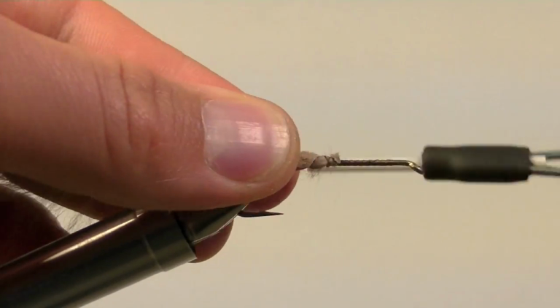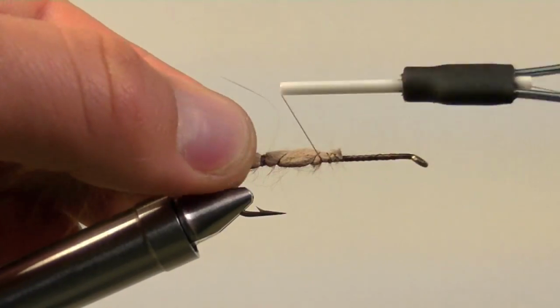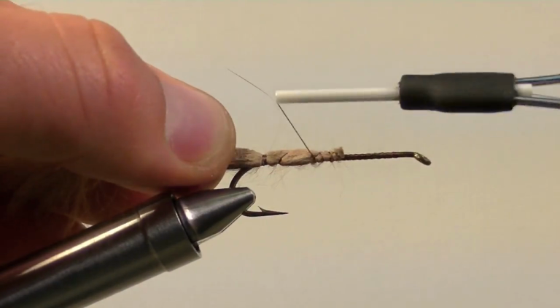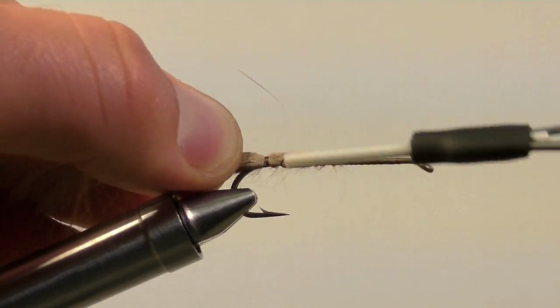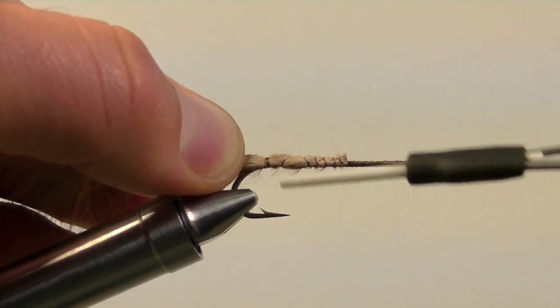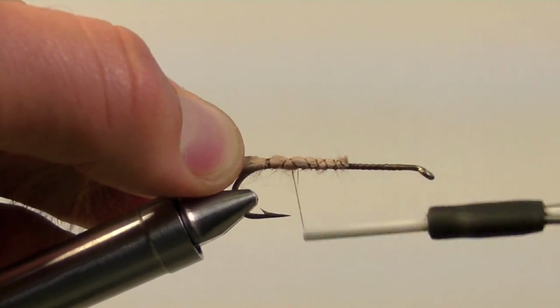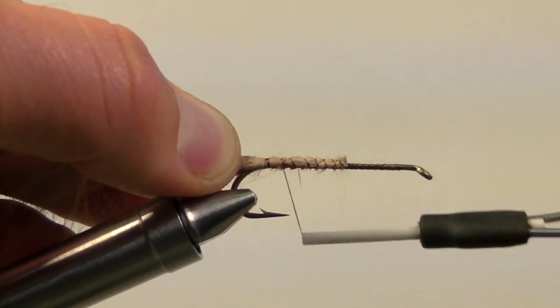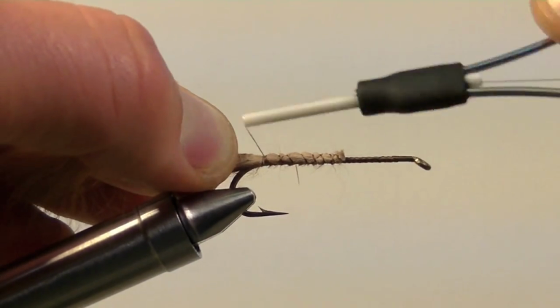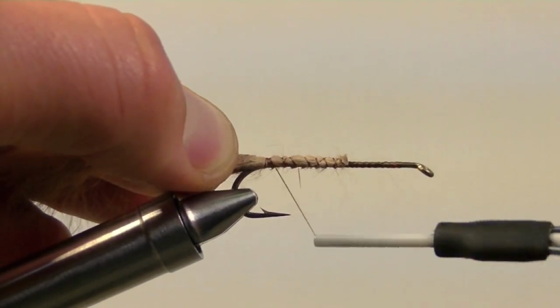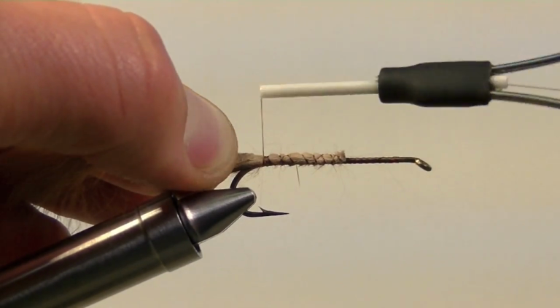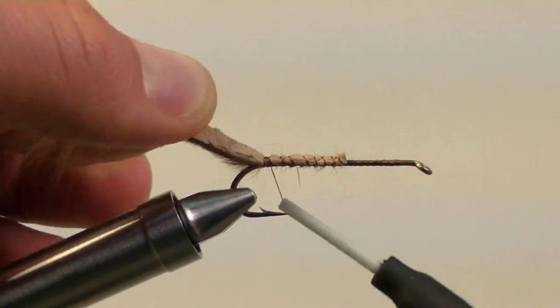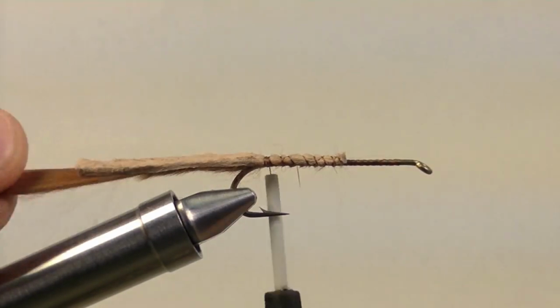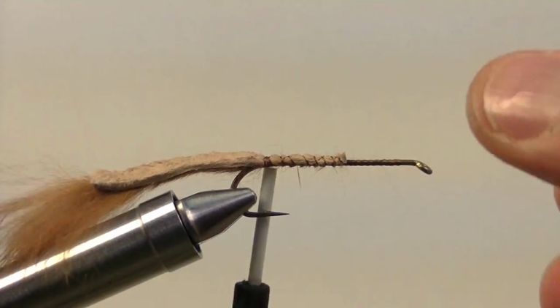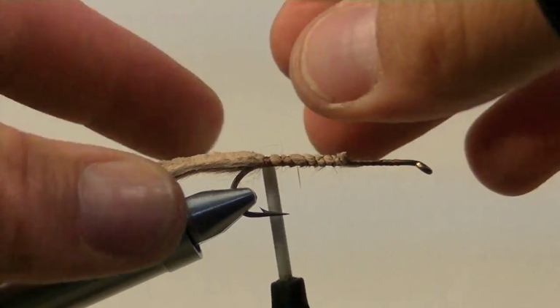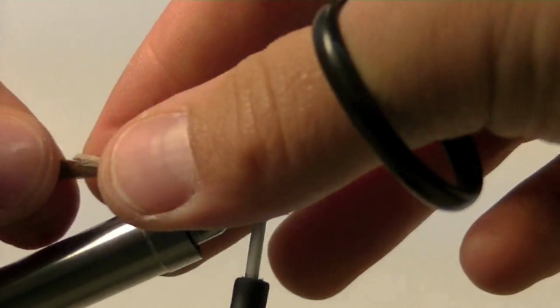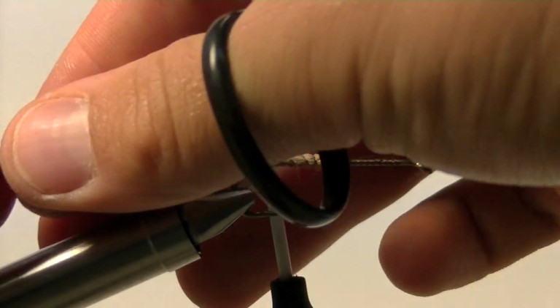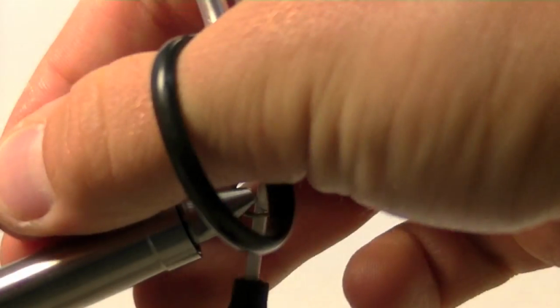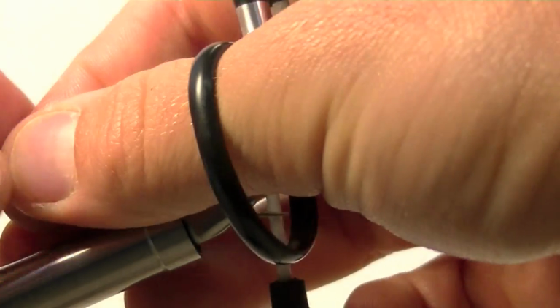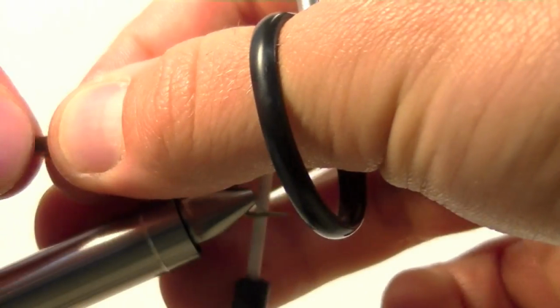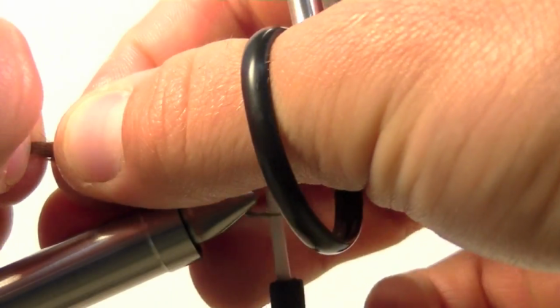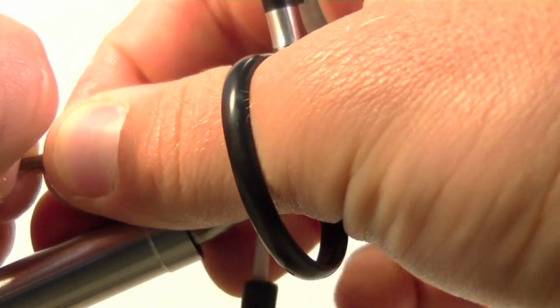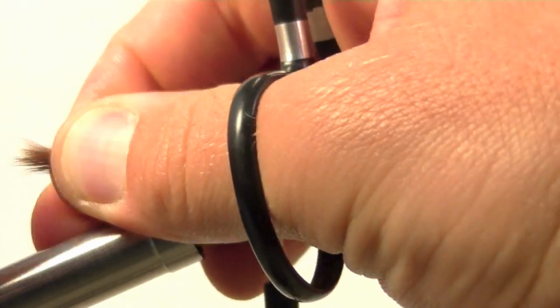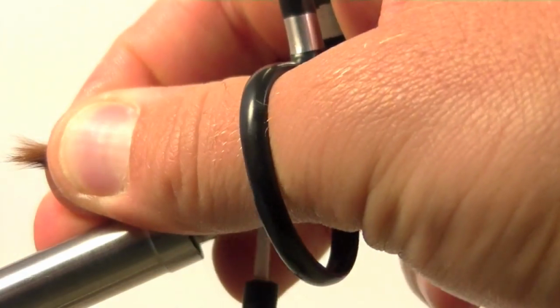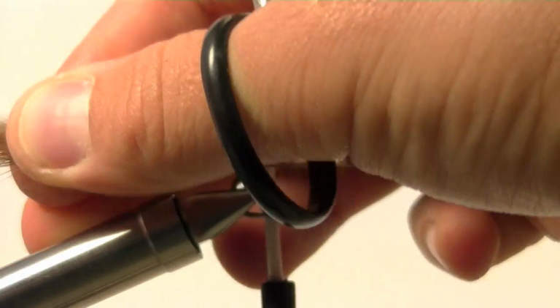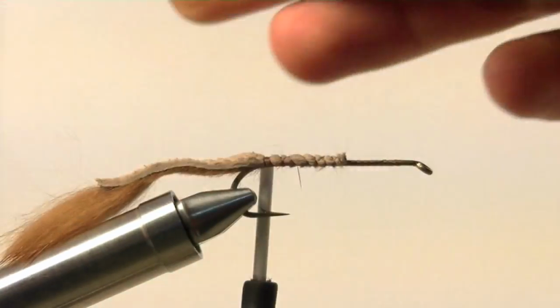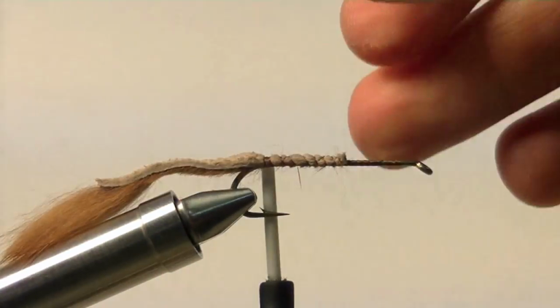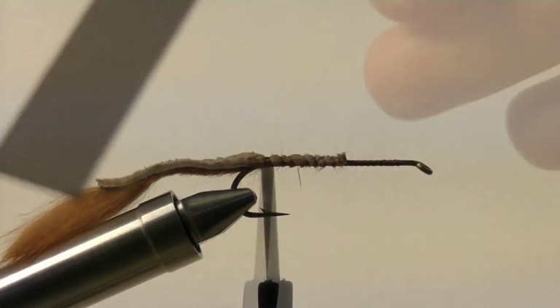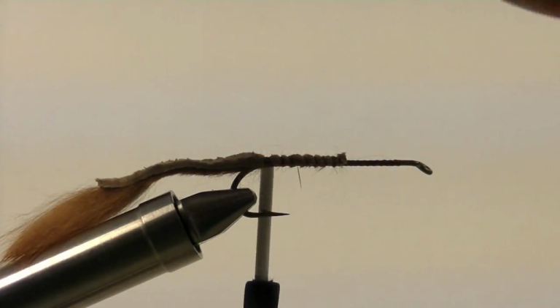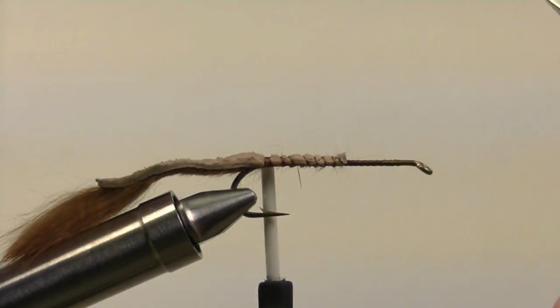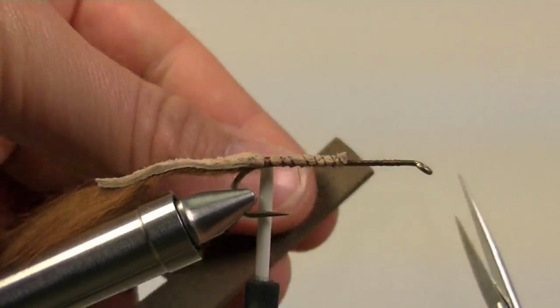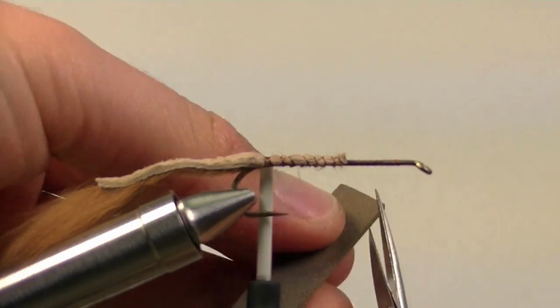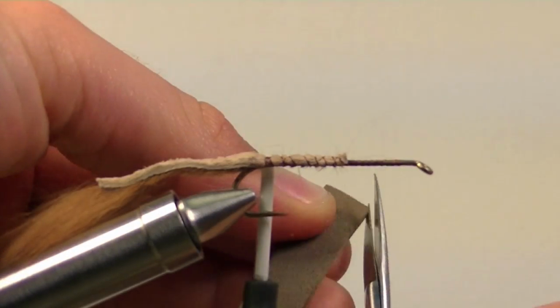Once the tail is secure, we will then break off some of the guard hairs on the back tuff of the tail to help even out all of the hairs.